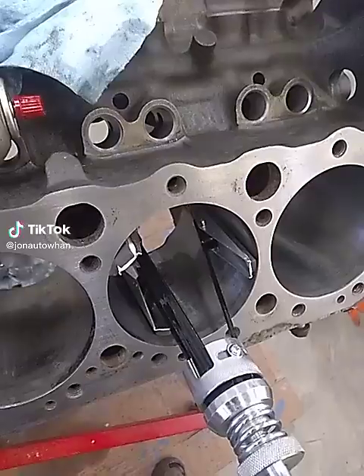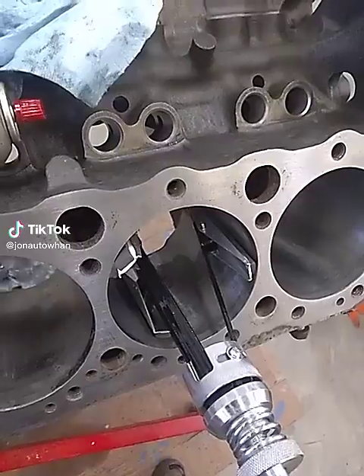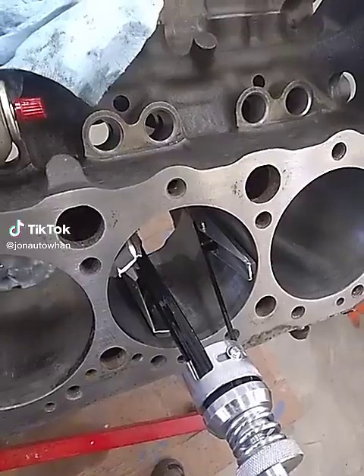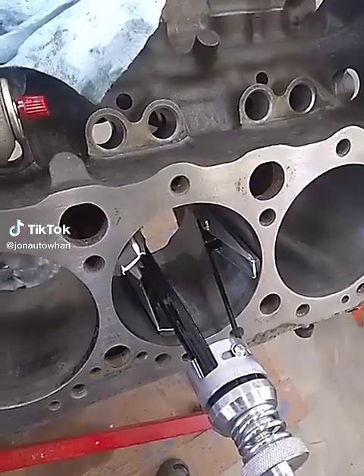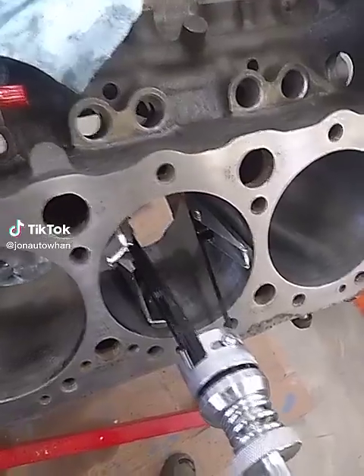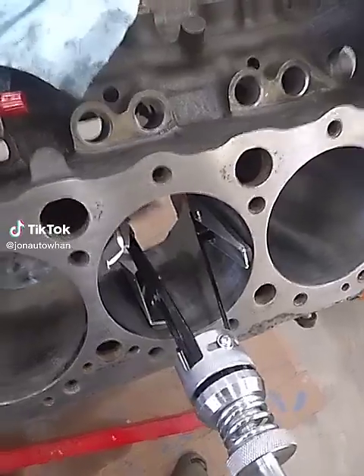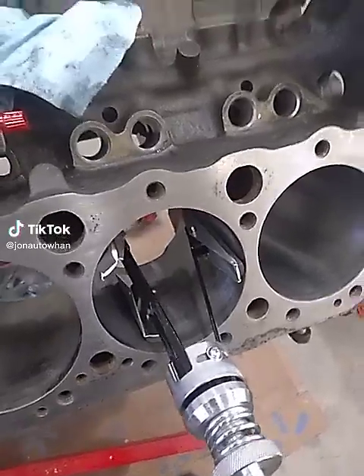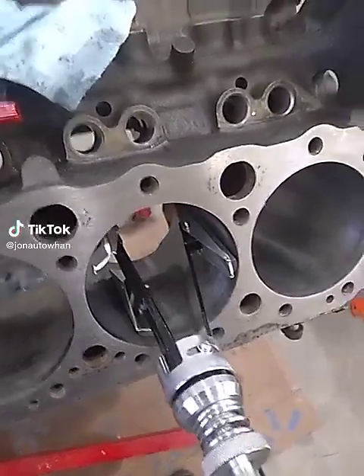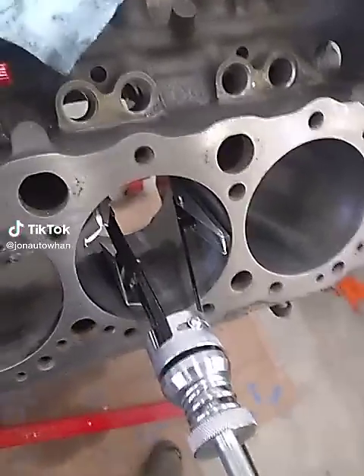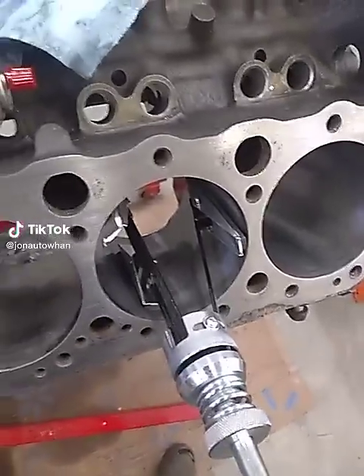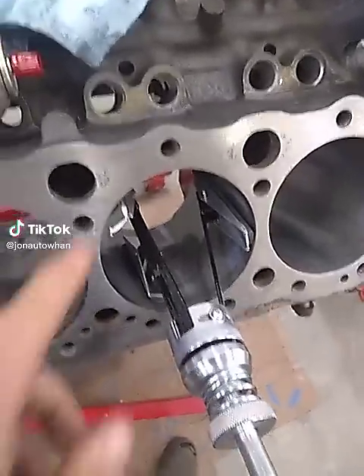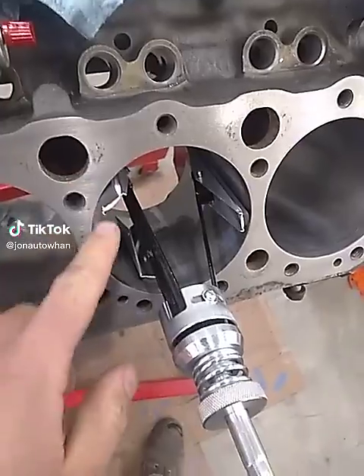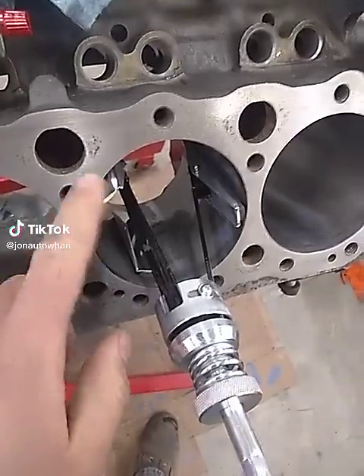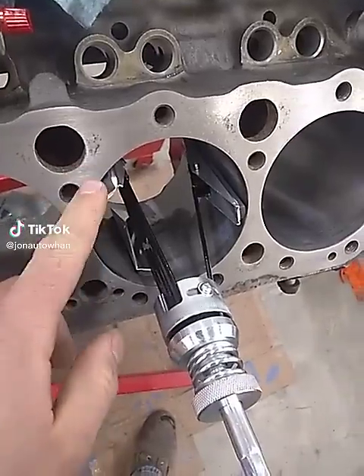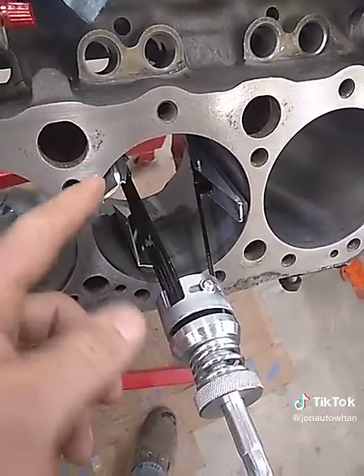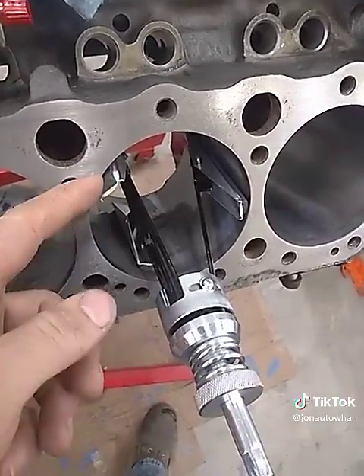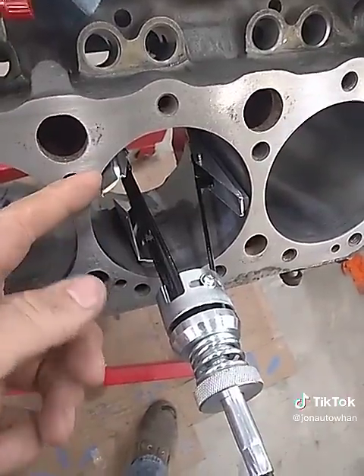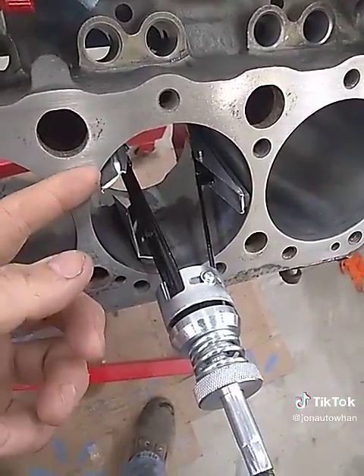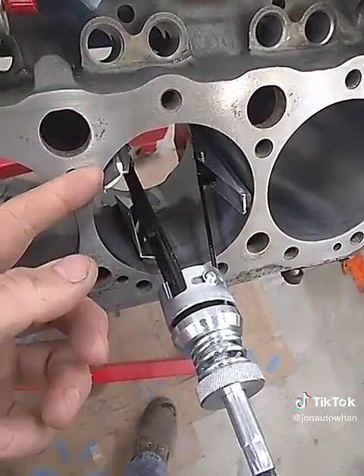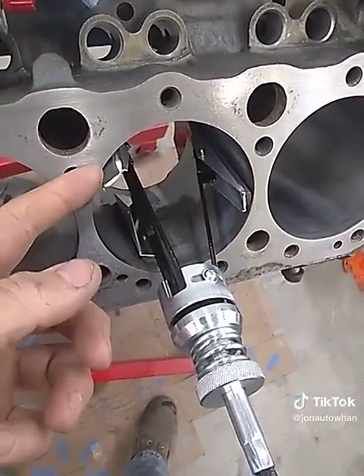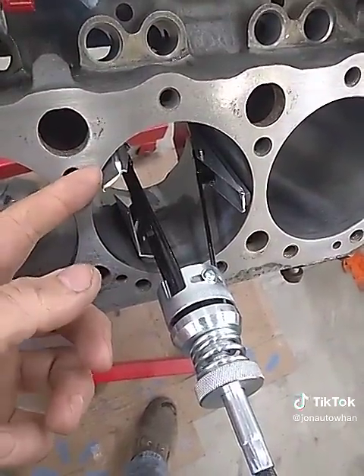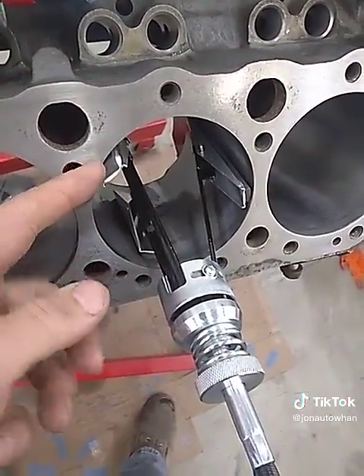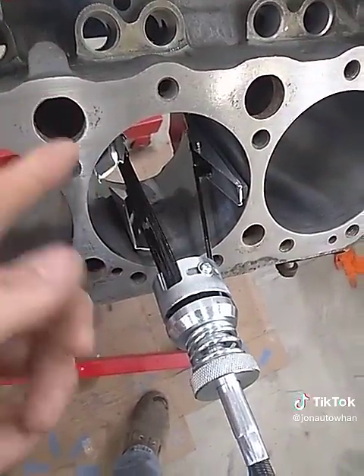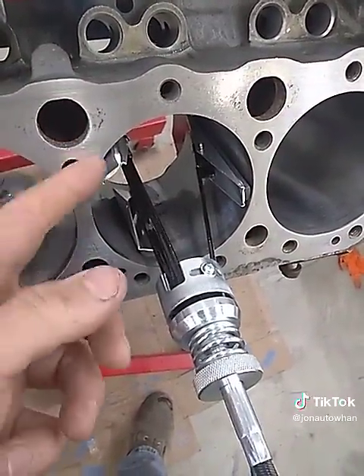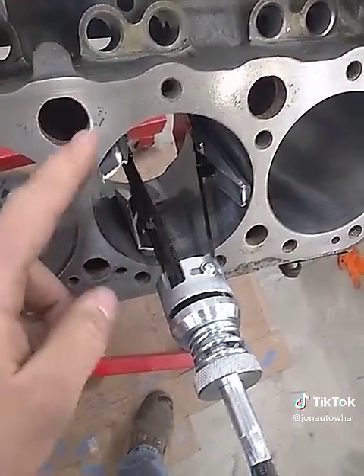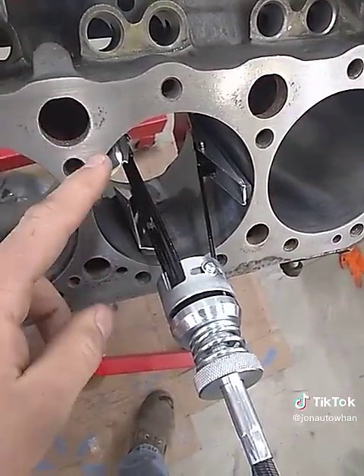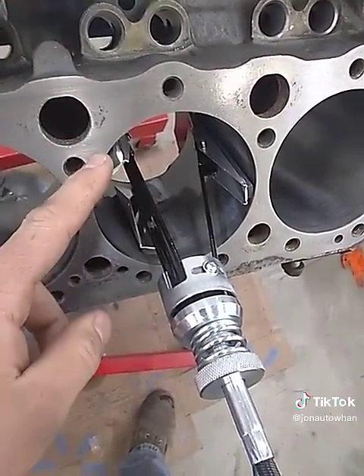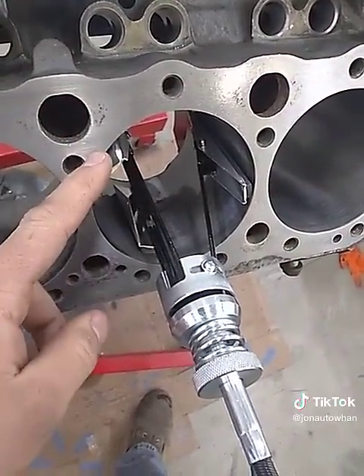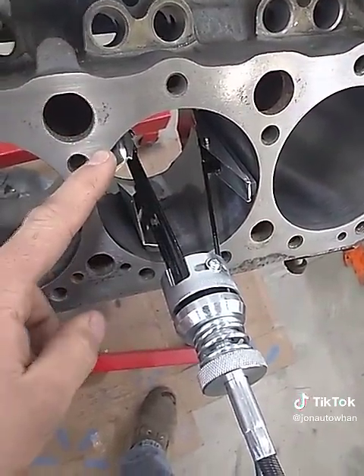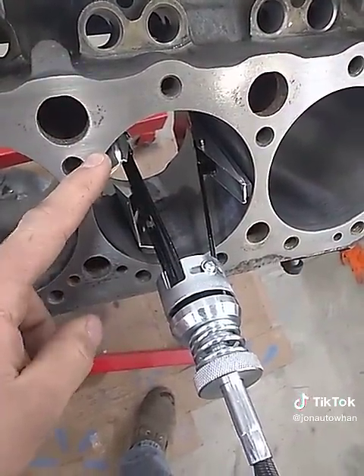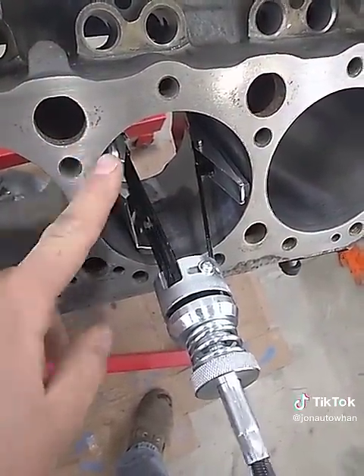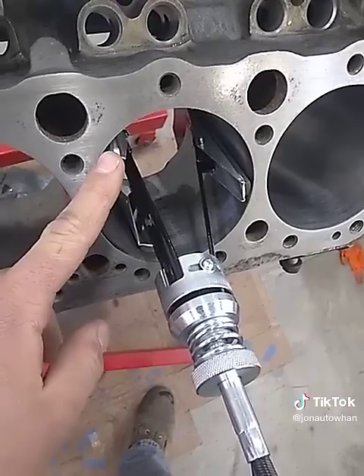So you want to hone your cylinders on your engine, but you have a three-legged stone and they get clogged up every single time pretty badly, or they wear down pretty fast. Here's the issue.